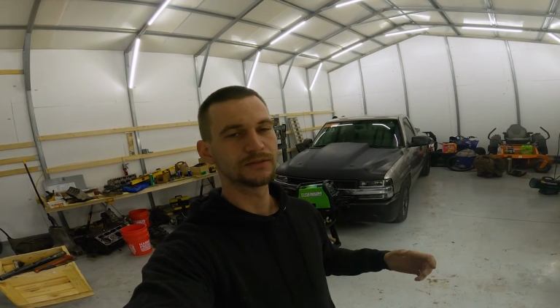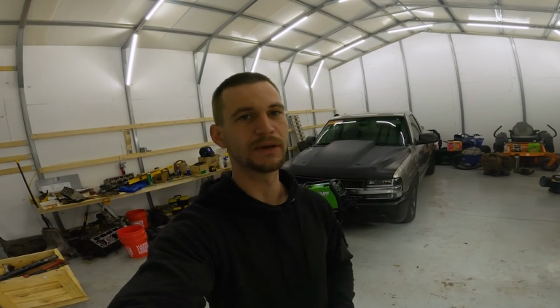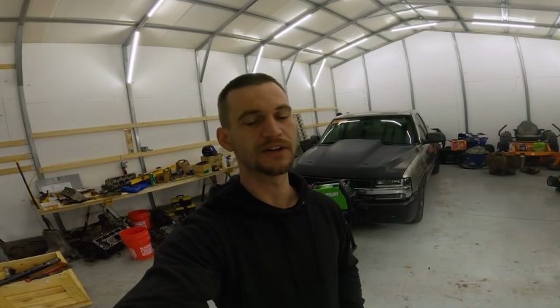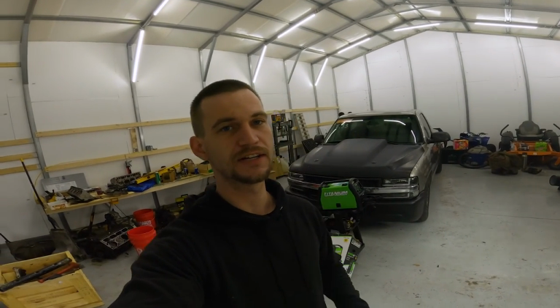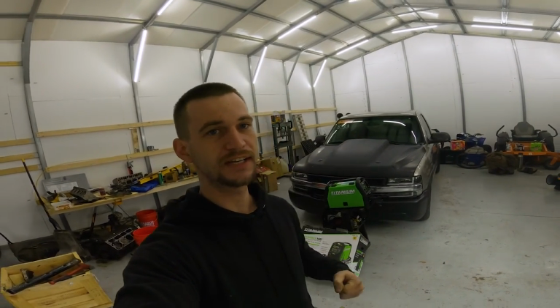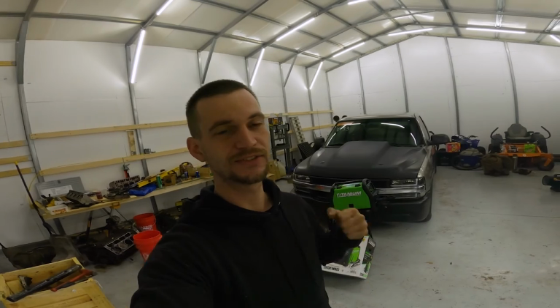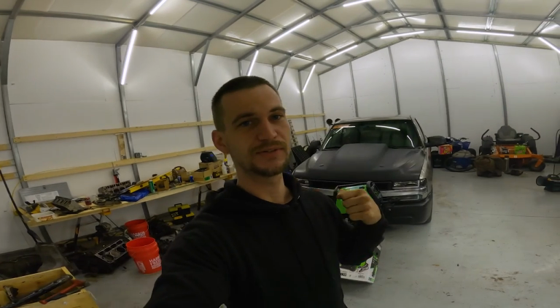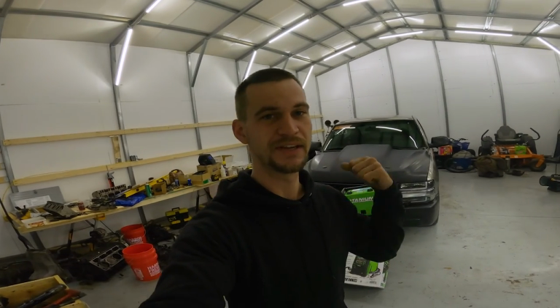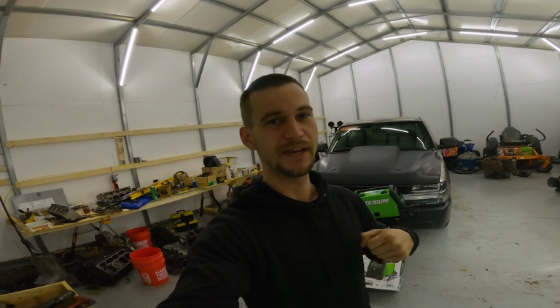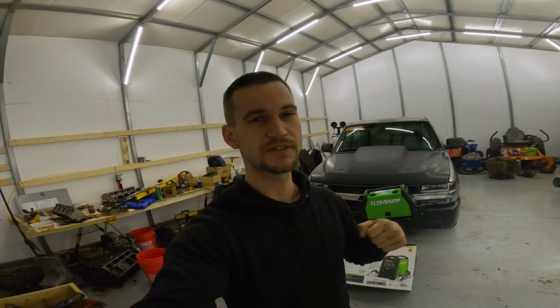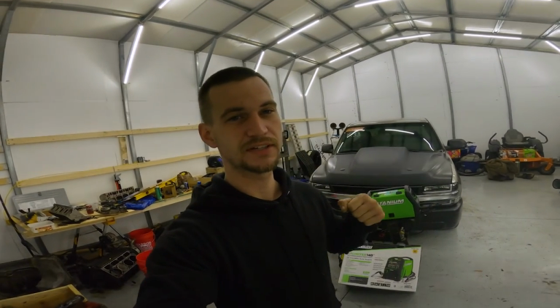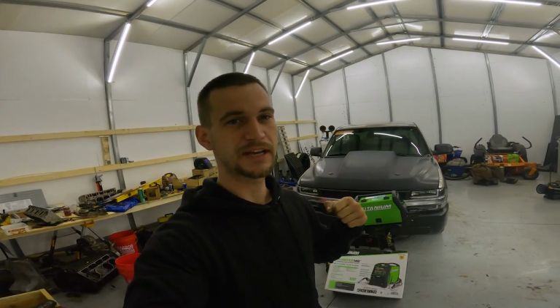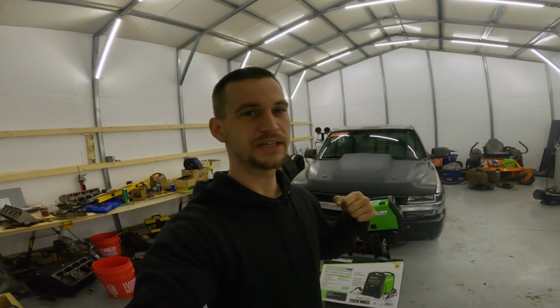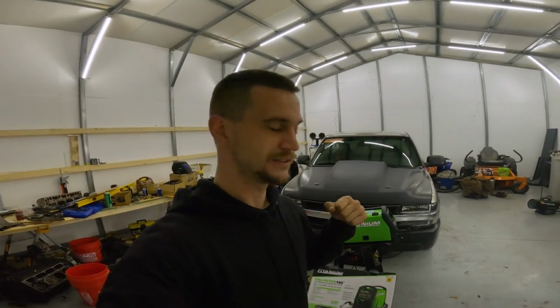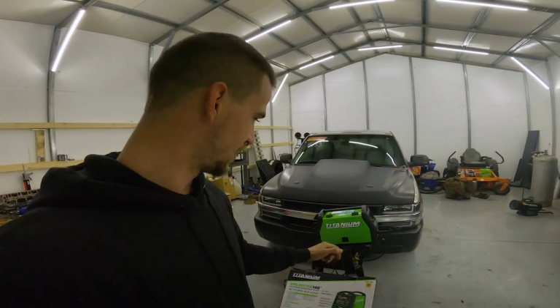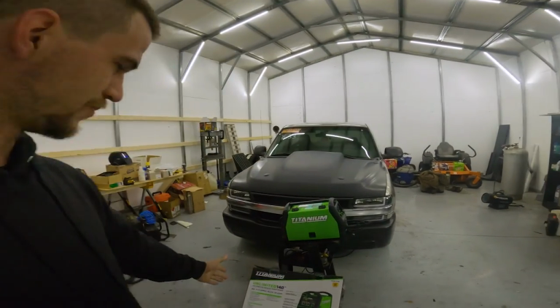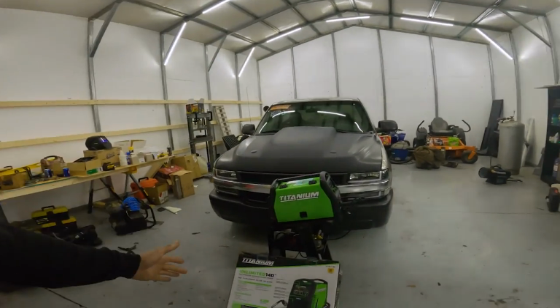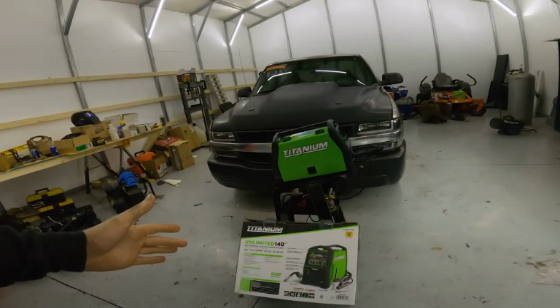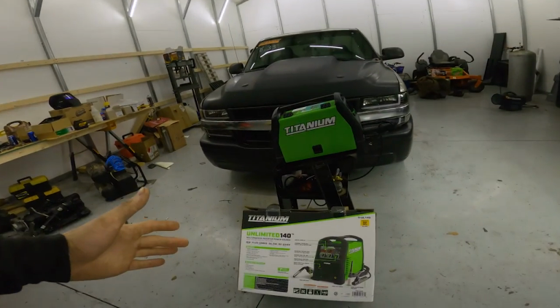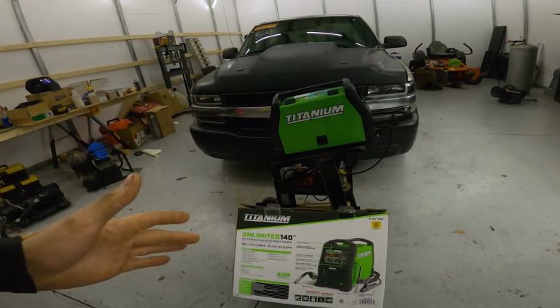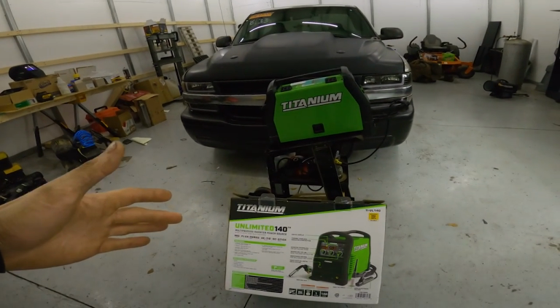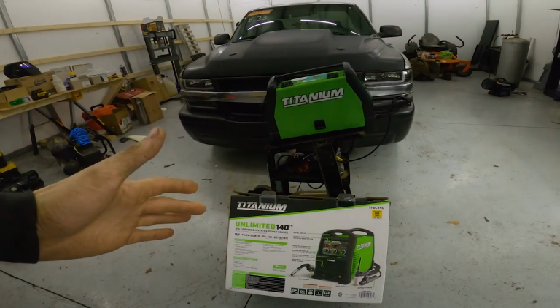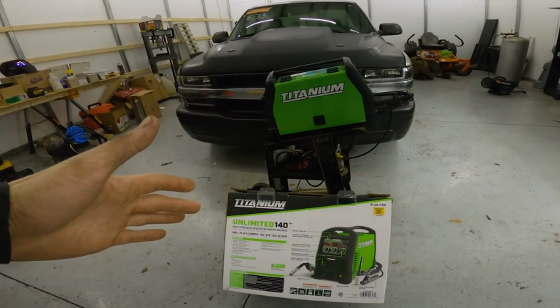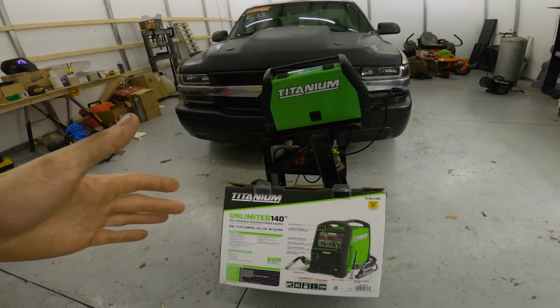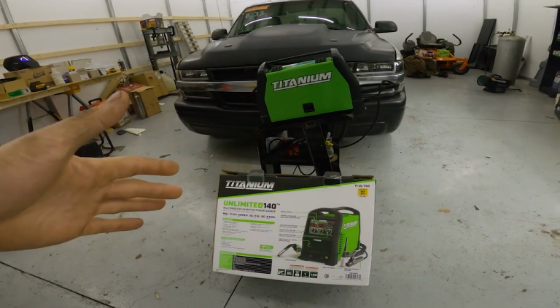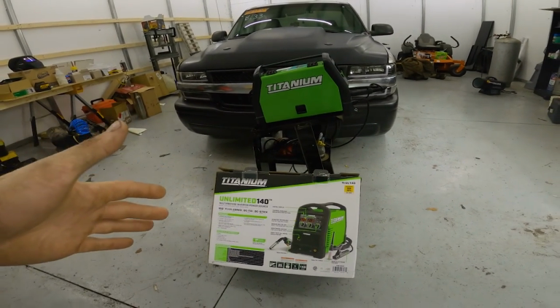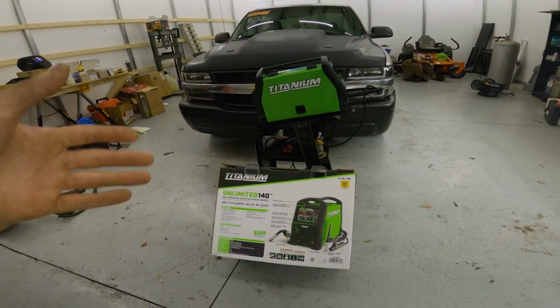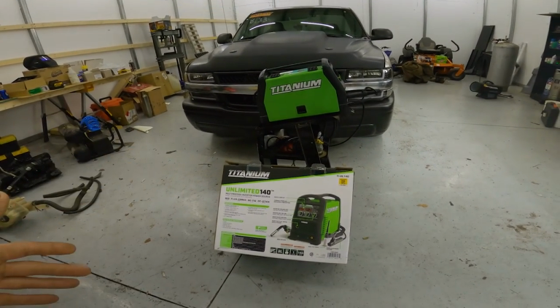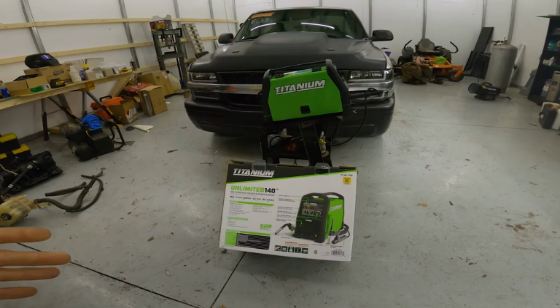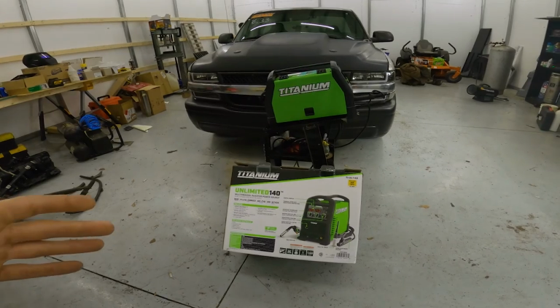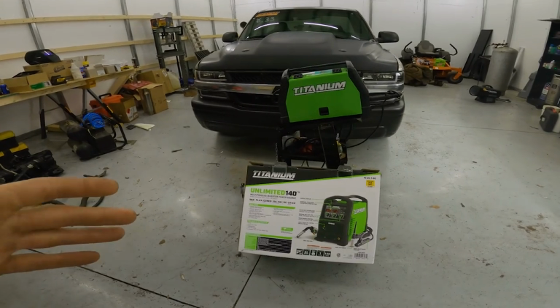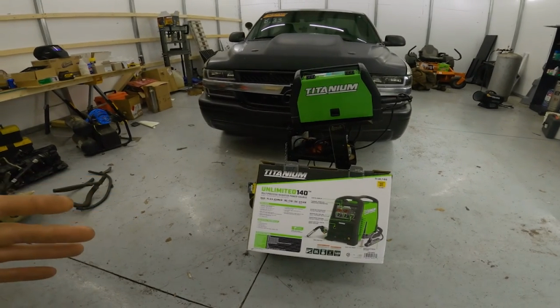Welcome back to Frost Garage. So I made a purchase this past weekend. I went to Harbor Freight, my usual favorite place, and I picked up this Unlimited 140 multi-process welder.